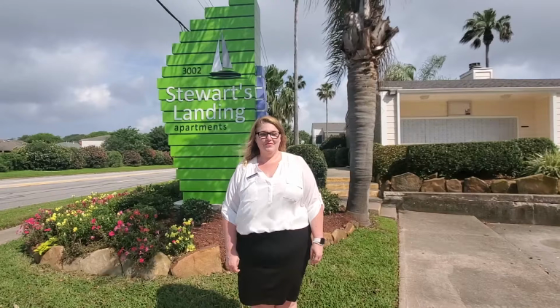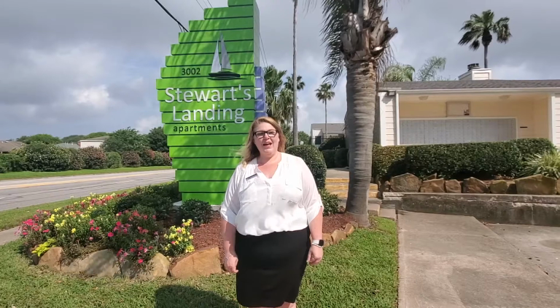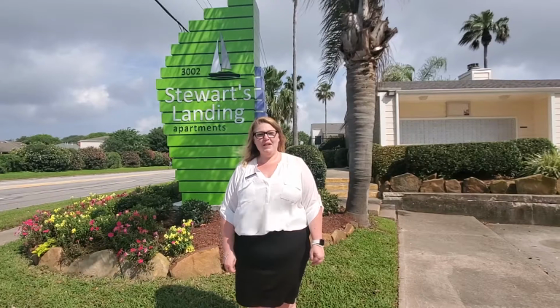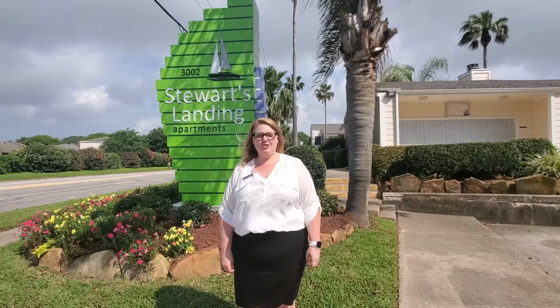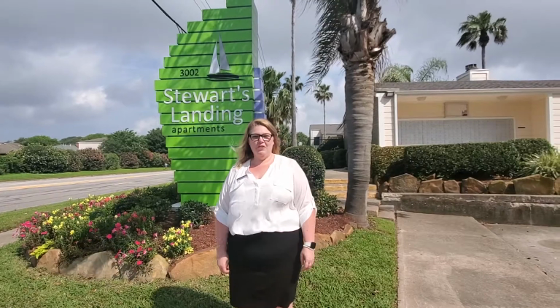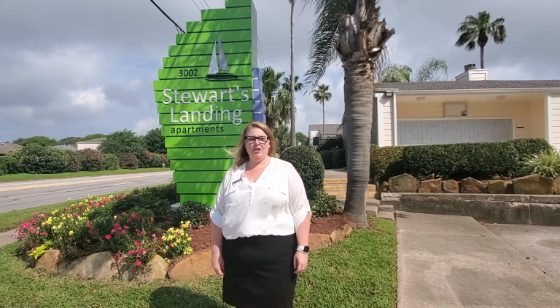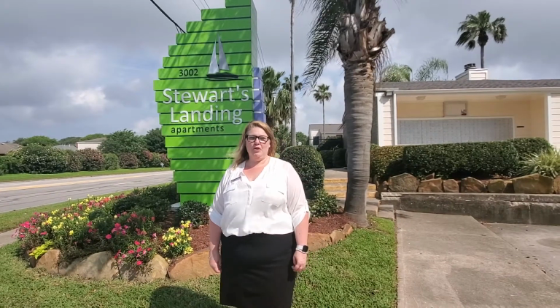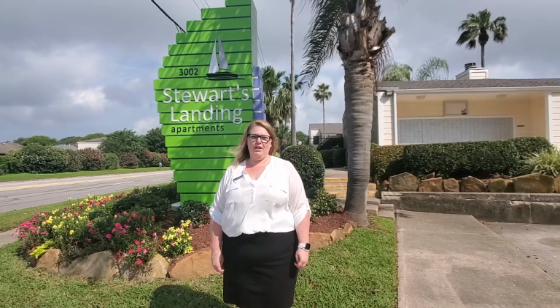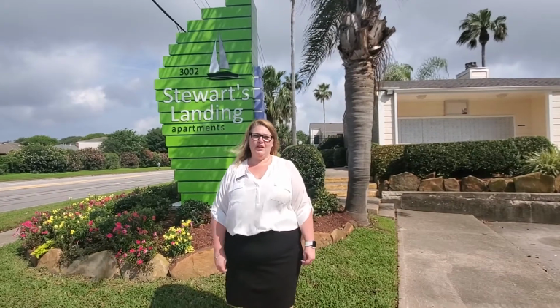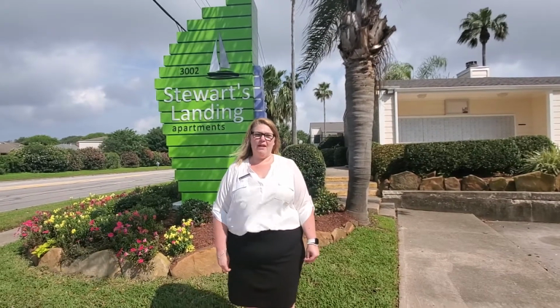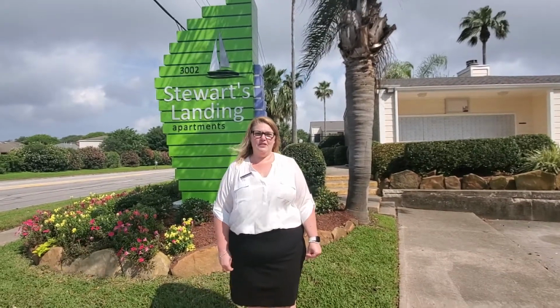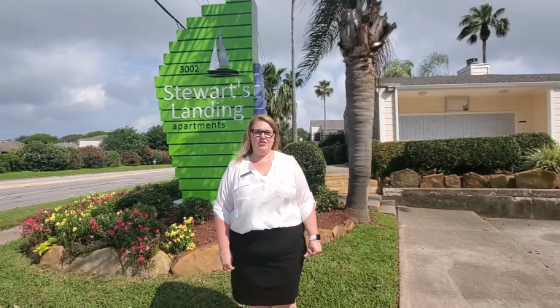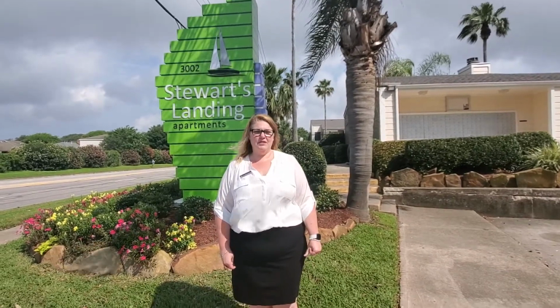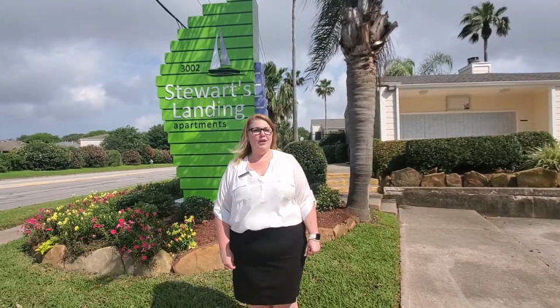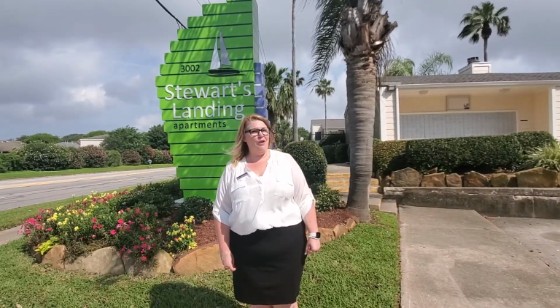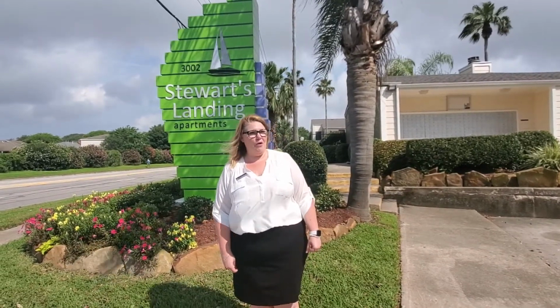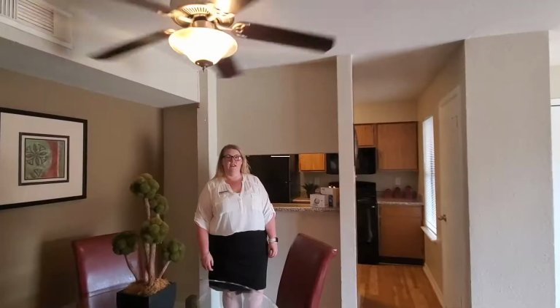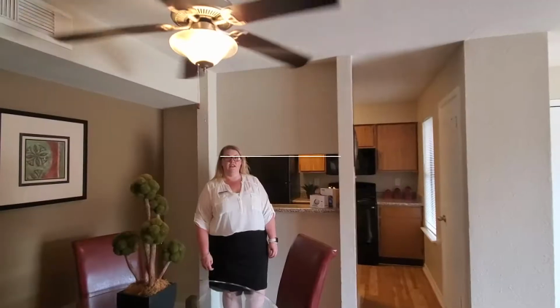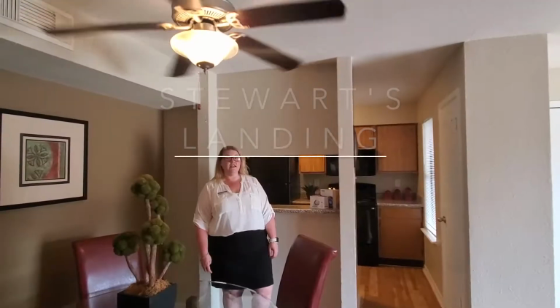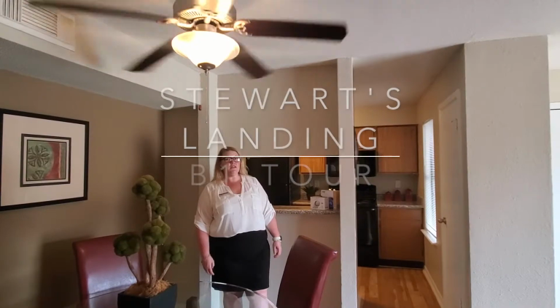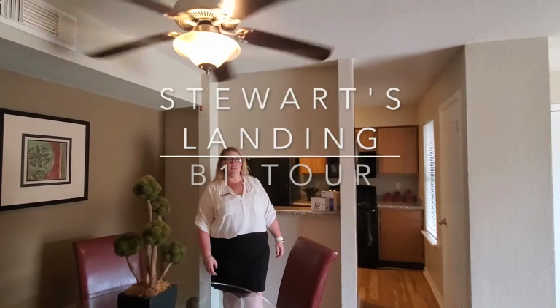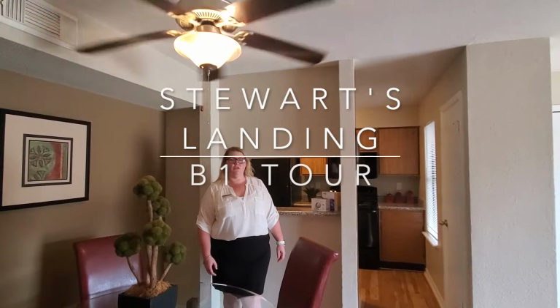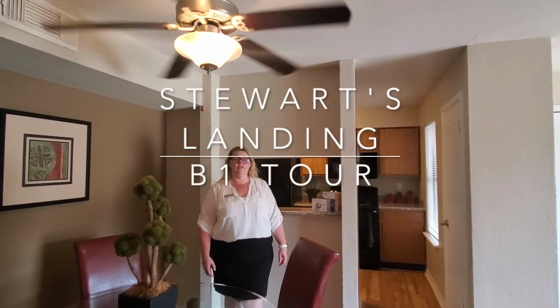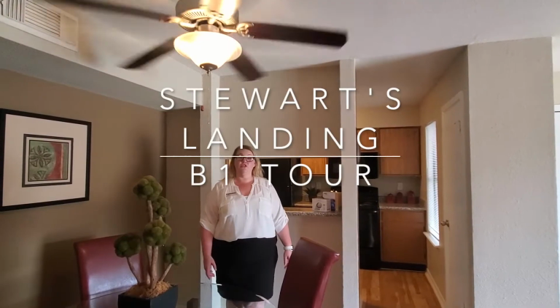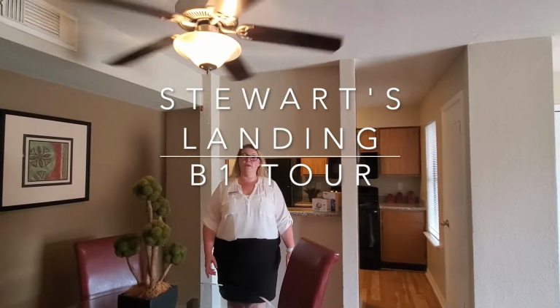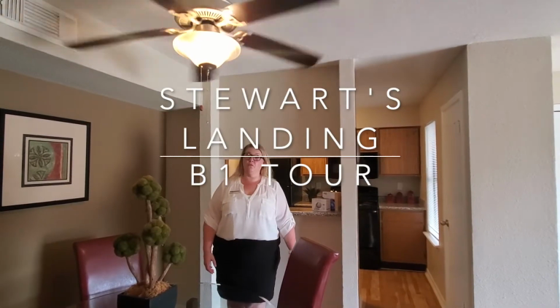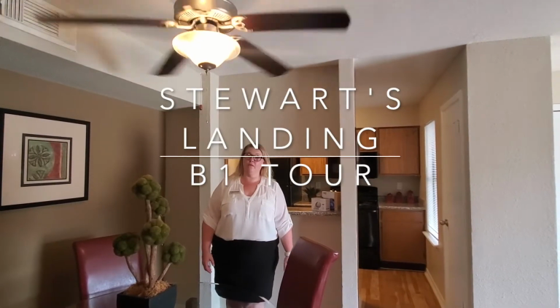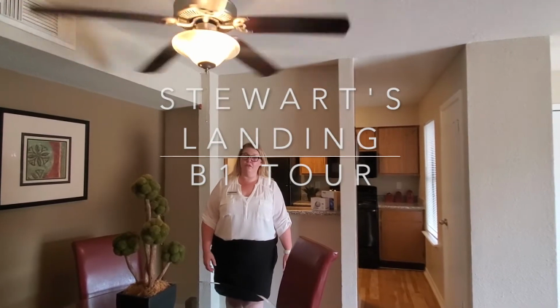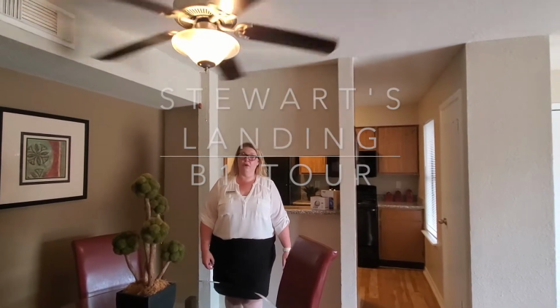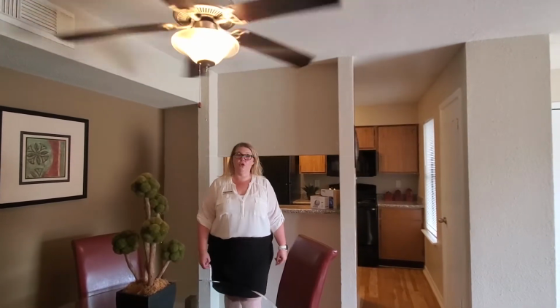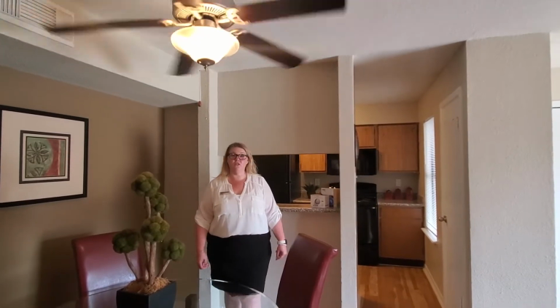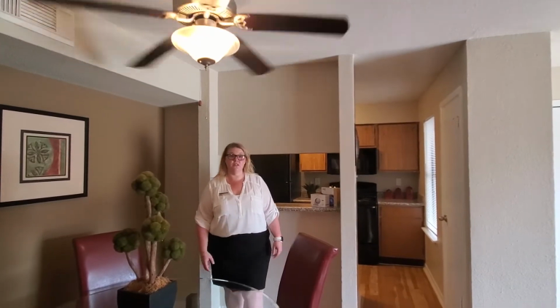Hi, my name is Jennifer. I'm the Community Manager at Captains and Stewart's Landing. Welcome home. Today we're taking a tour of a two-bedroom, one-bathroom apartment home at Stewart's Landing.